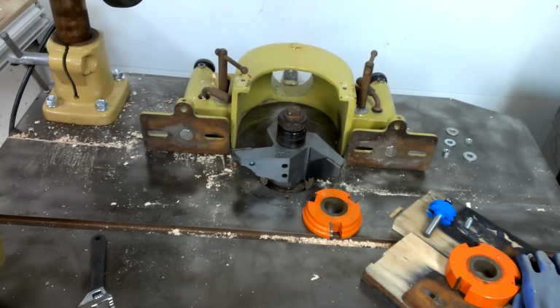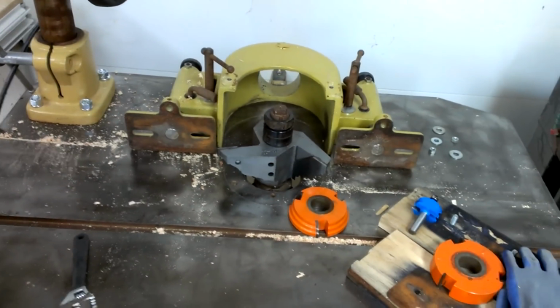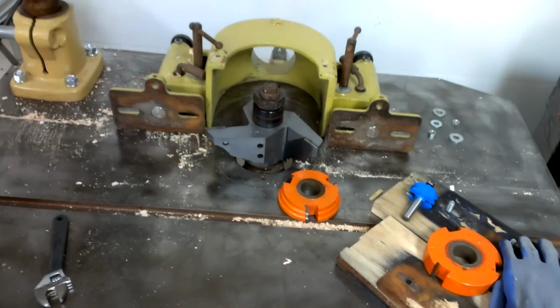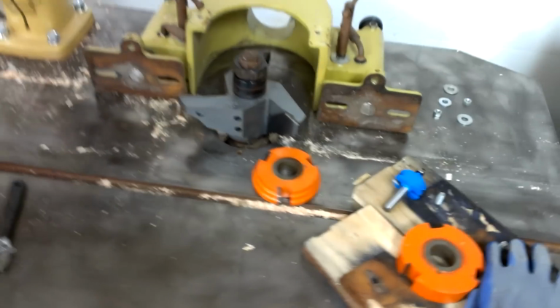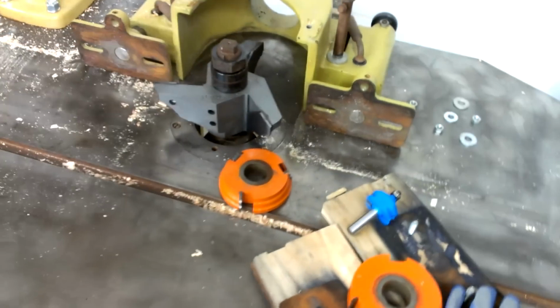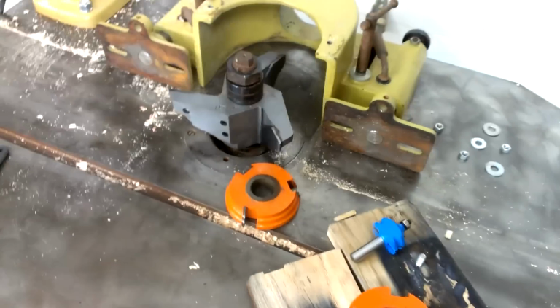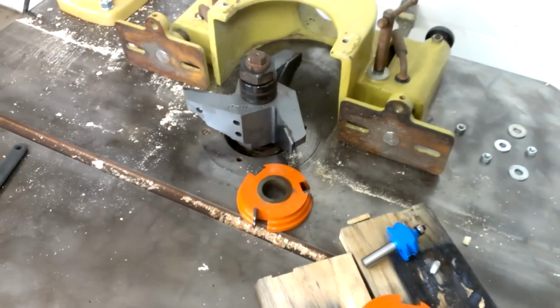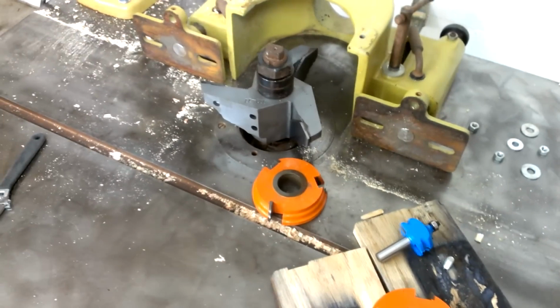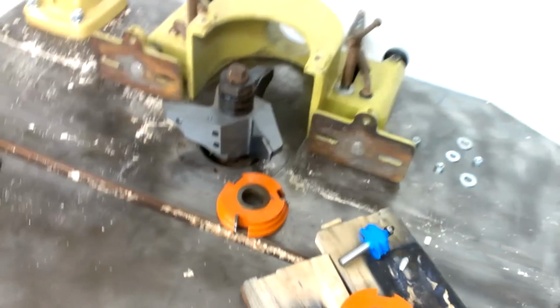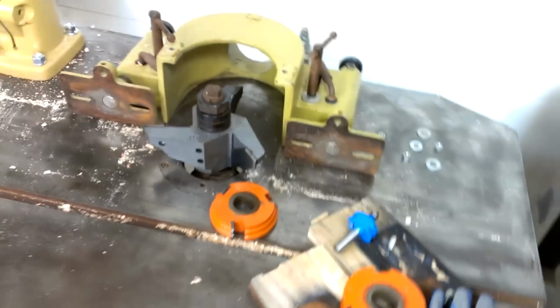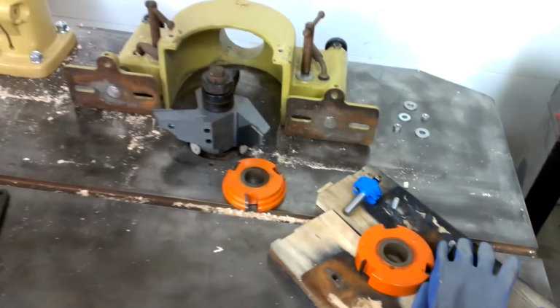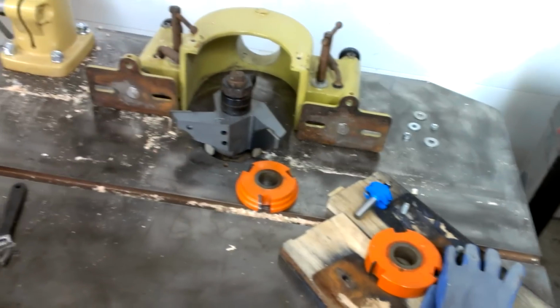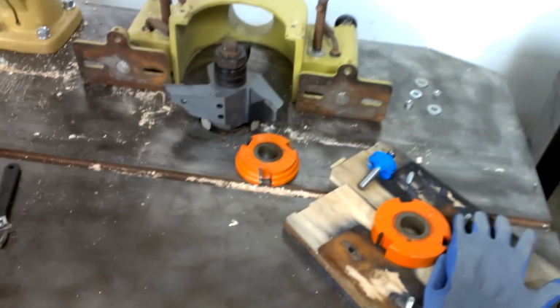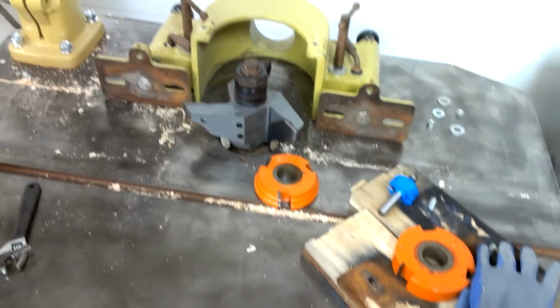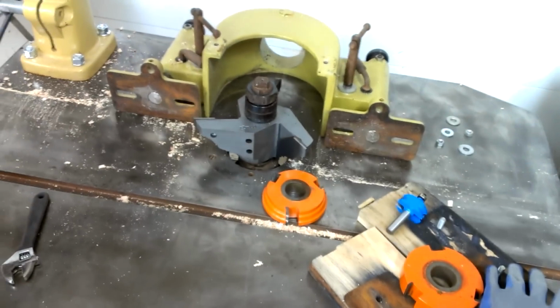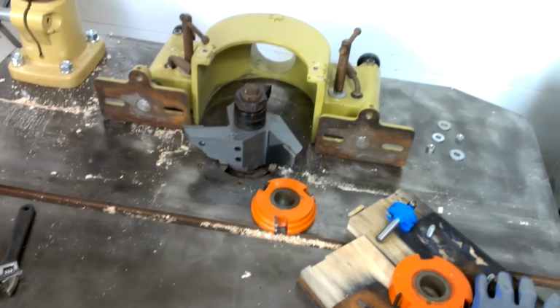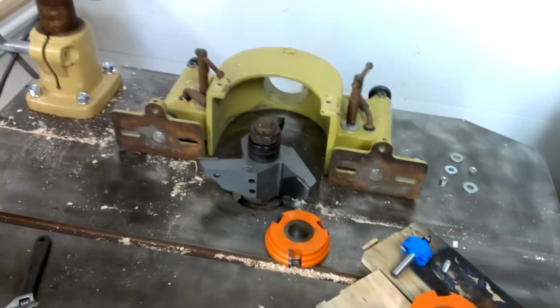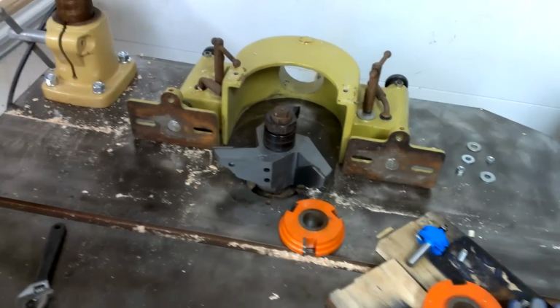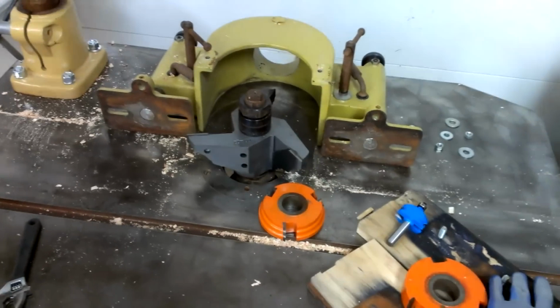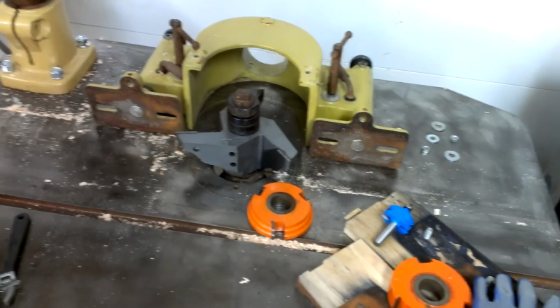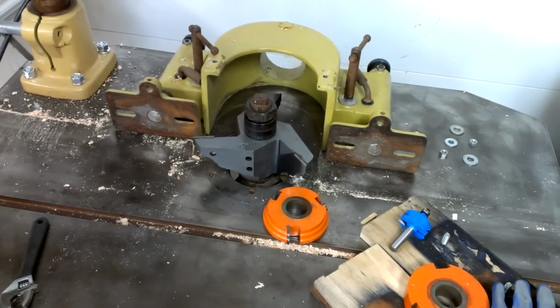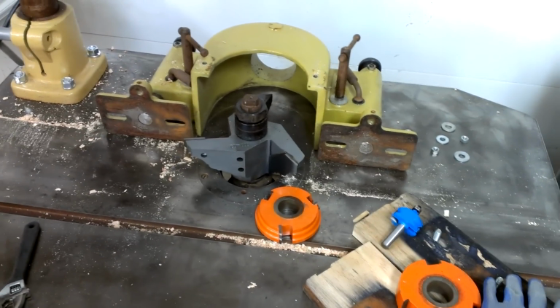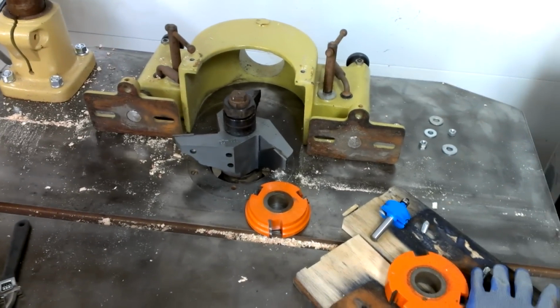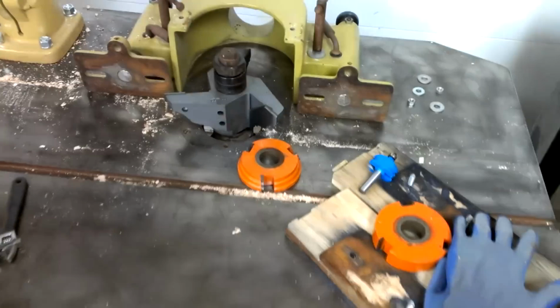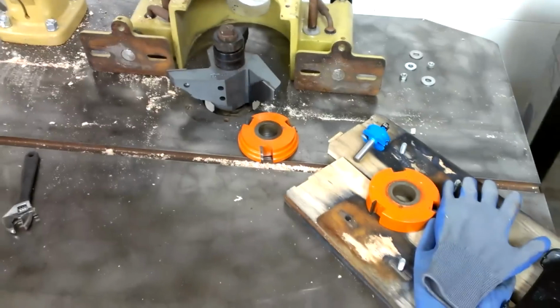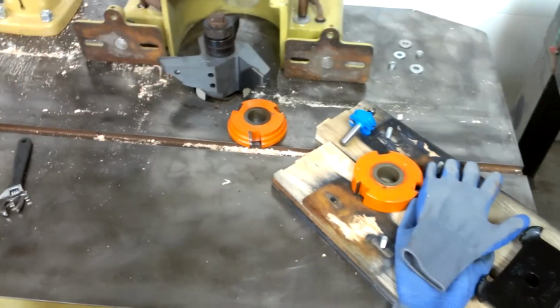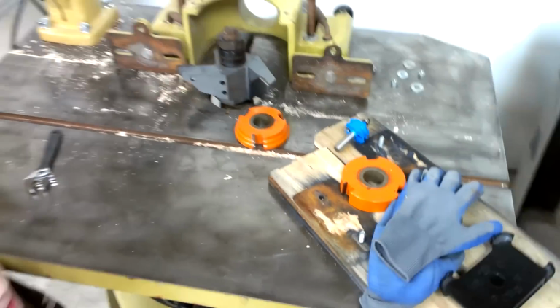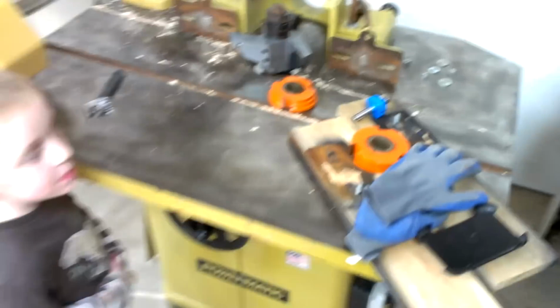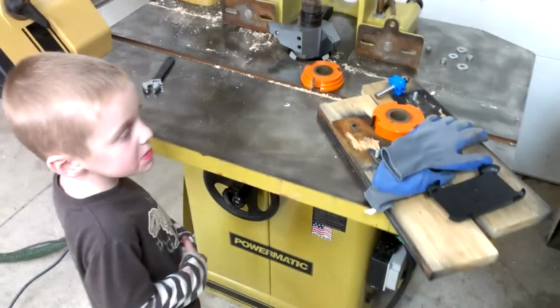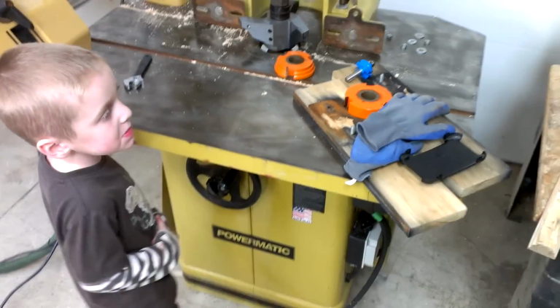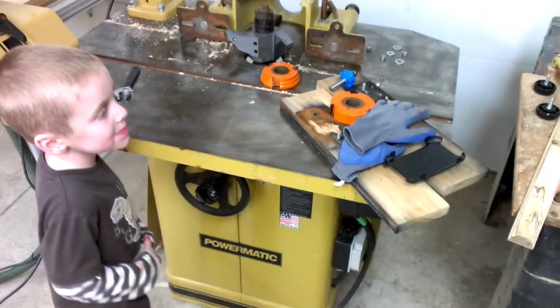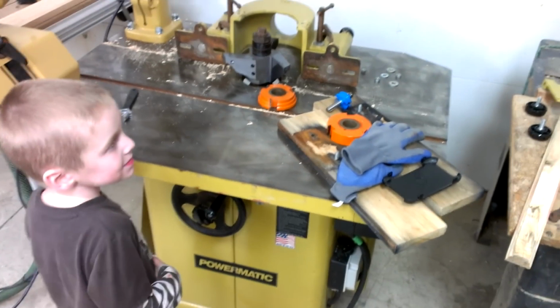Pretty excited to give that bad boy a try. I need to run off some elliptical crown molding, and so this new shaper is definitely going to prove to be useful.